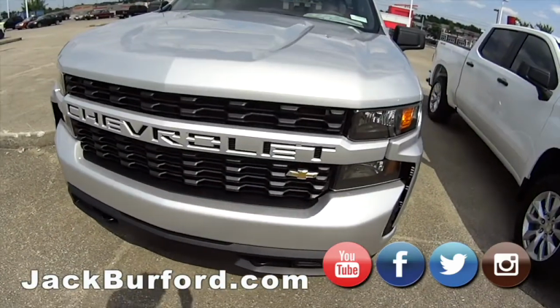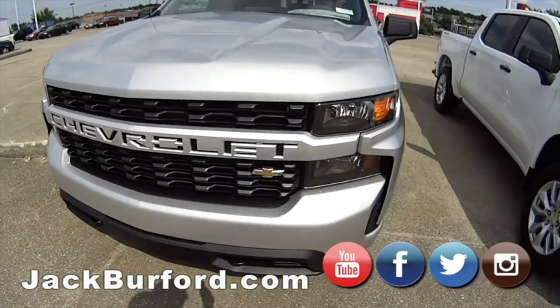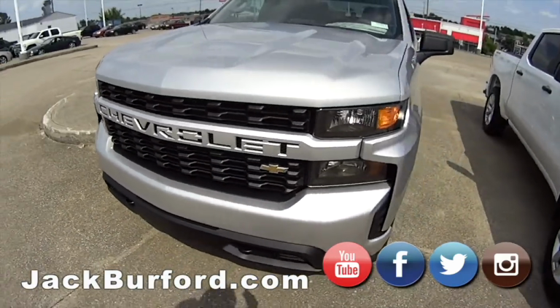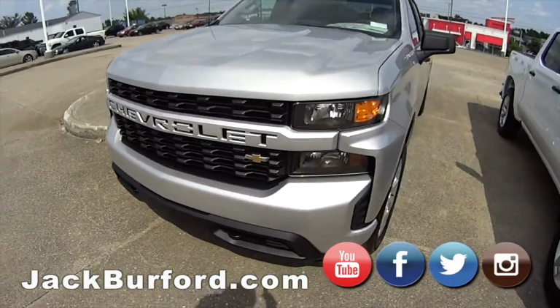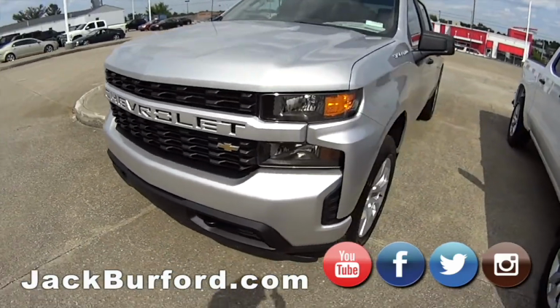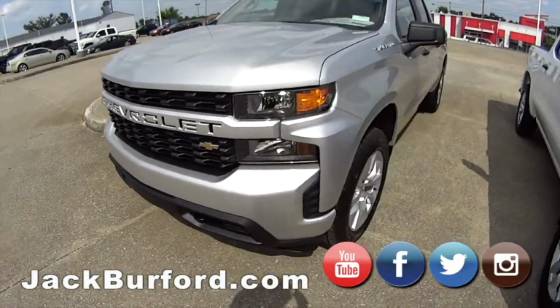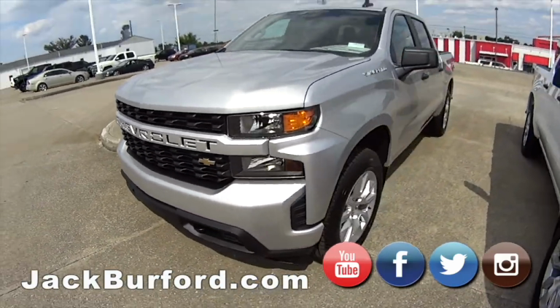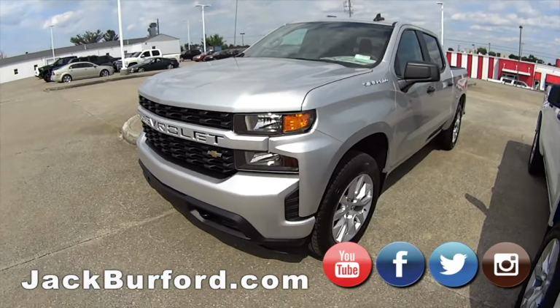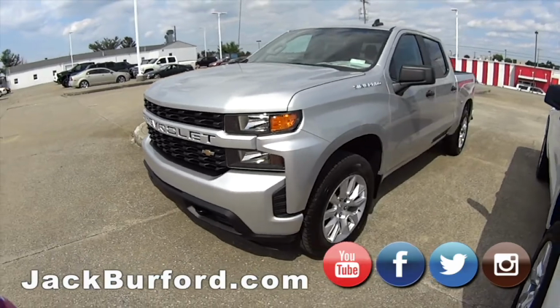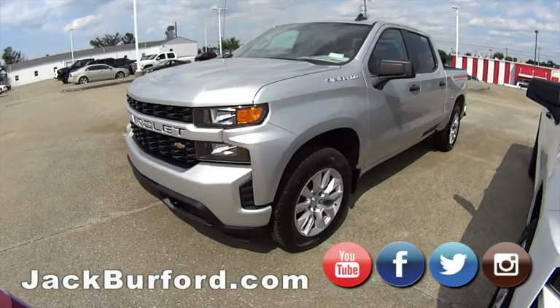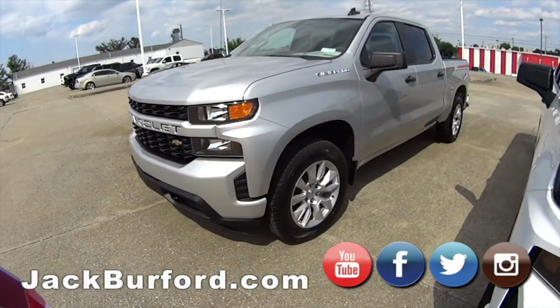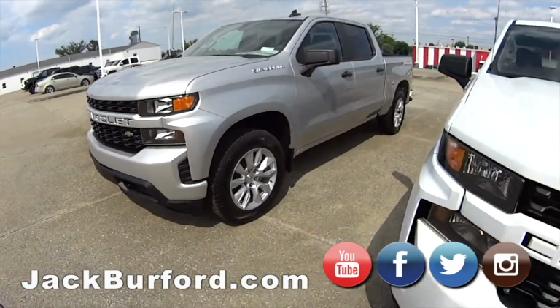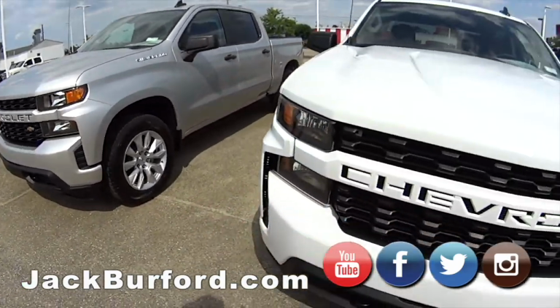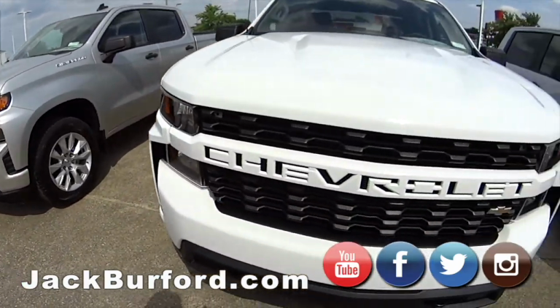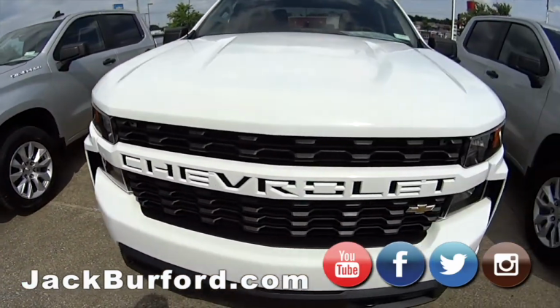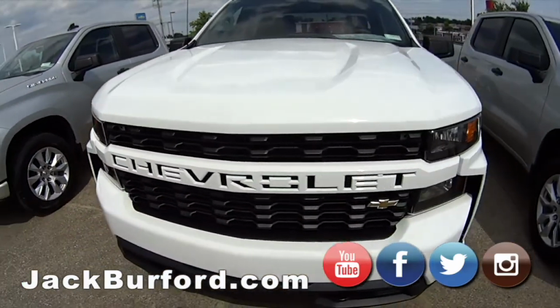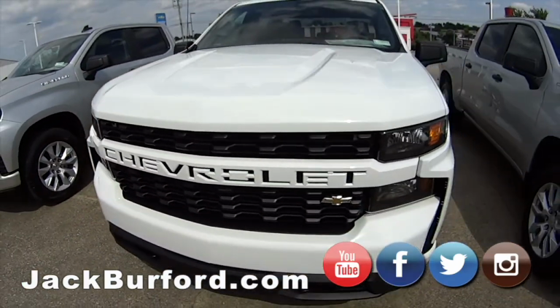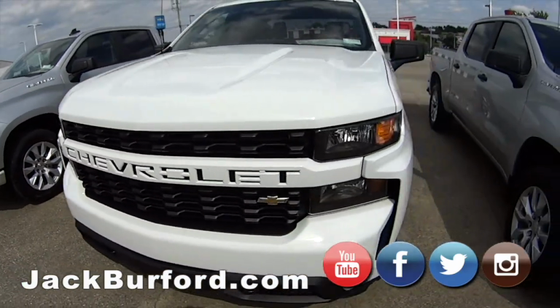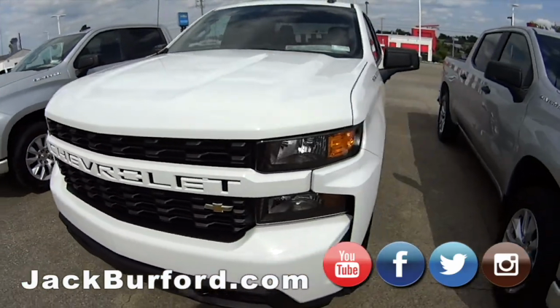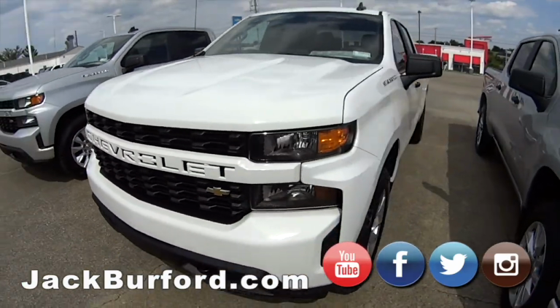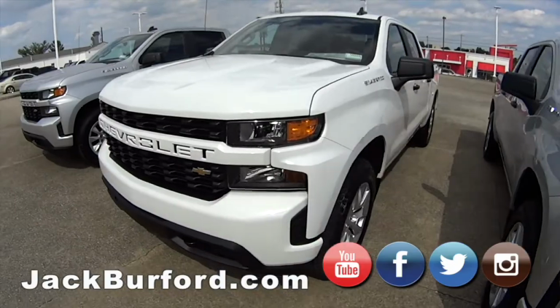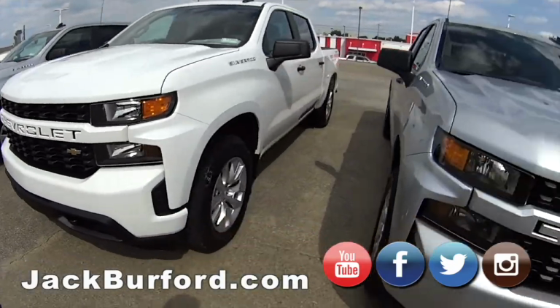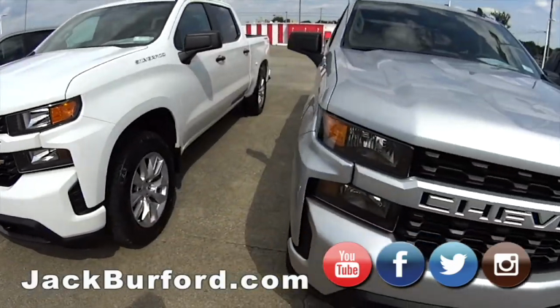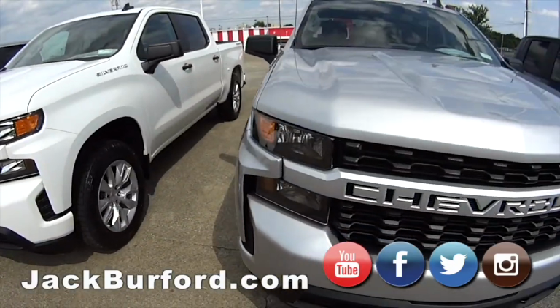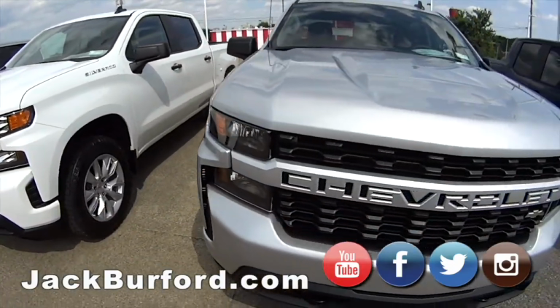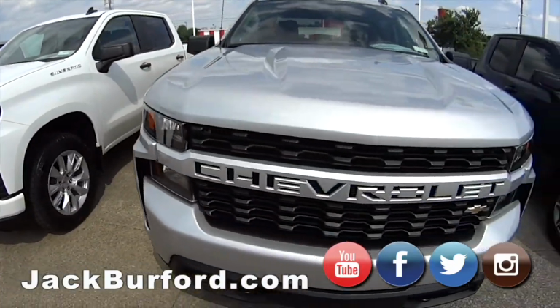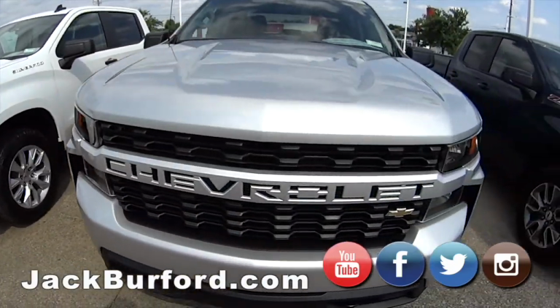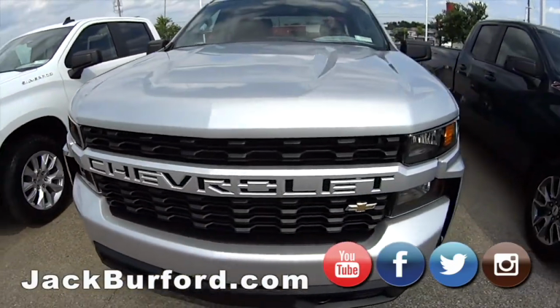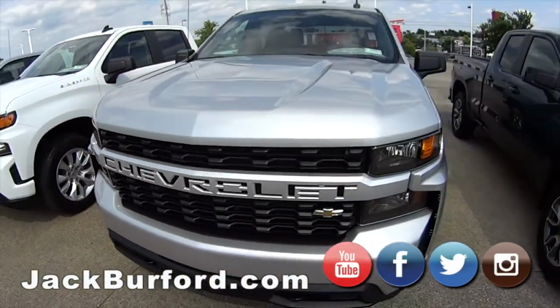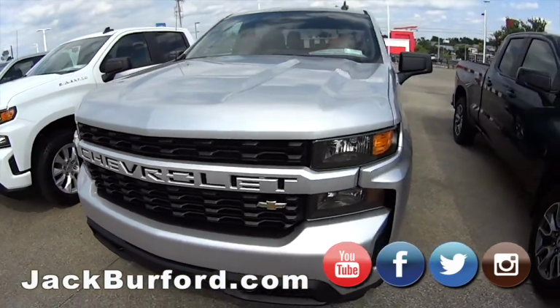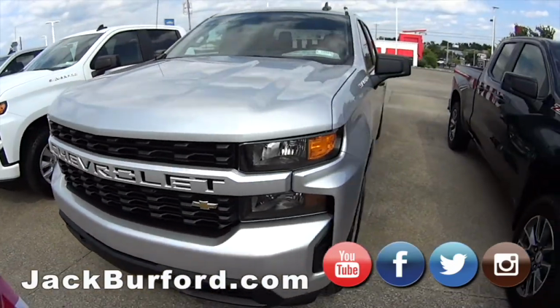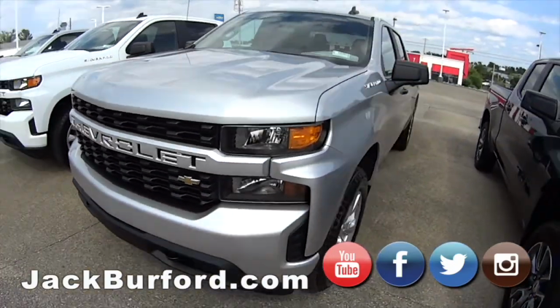We're going to start out with this brand new Chevy Silverado Crew Cab Custom. We've got another Crew Cab Custom right next to it, actually another one — three Customs, two silver, one white, all Crew Cab.